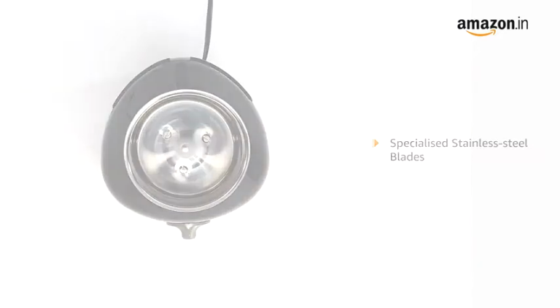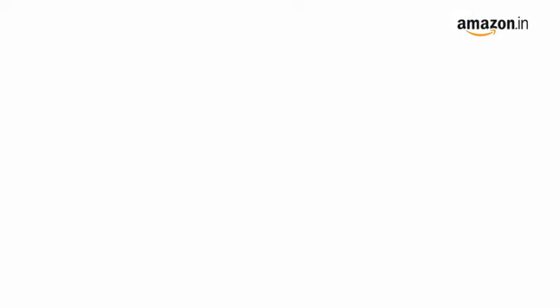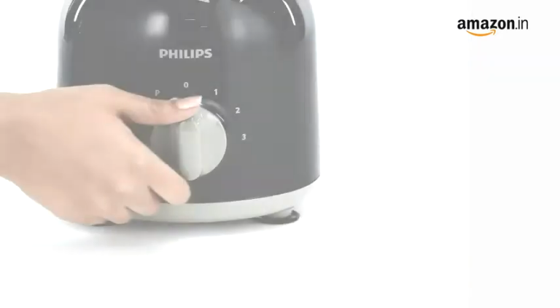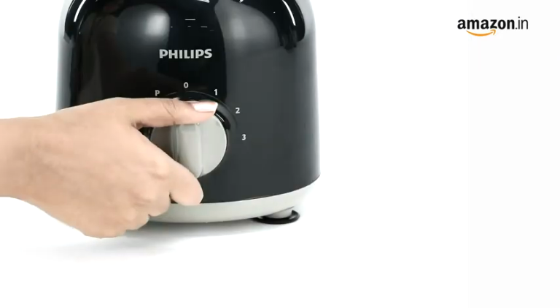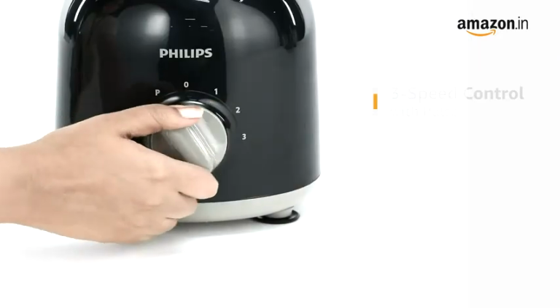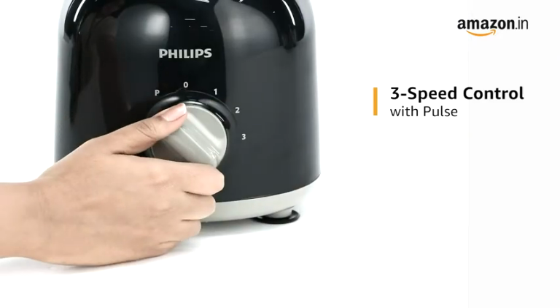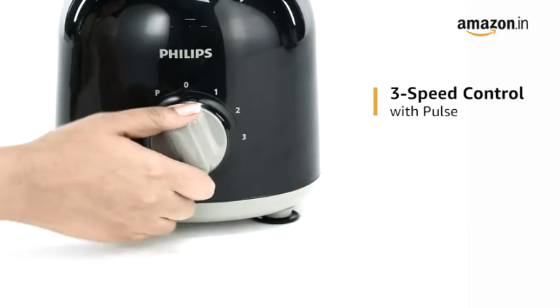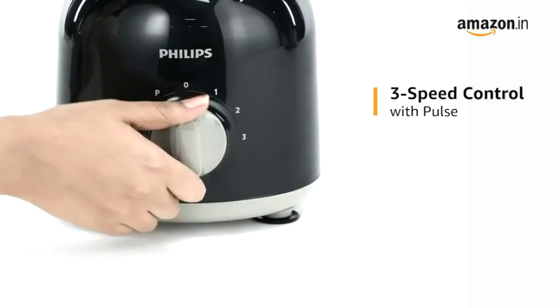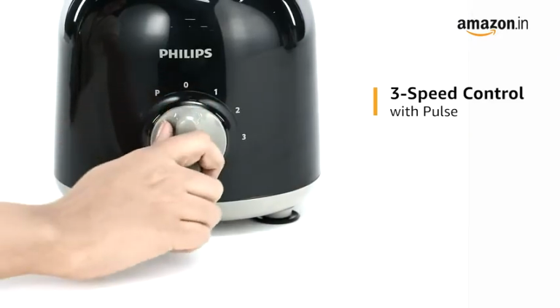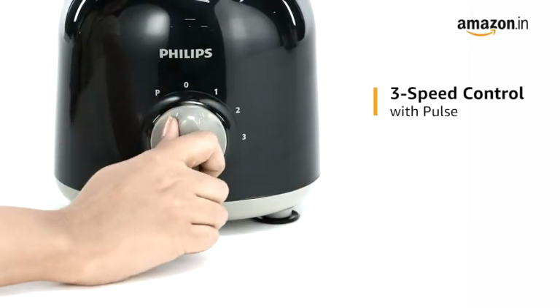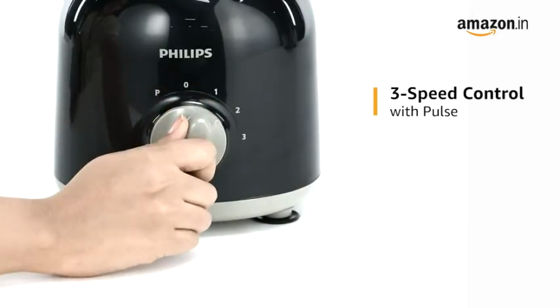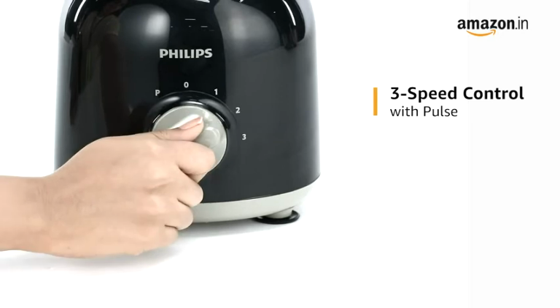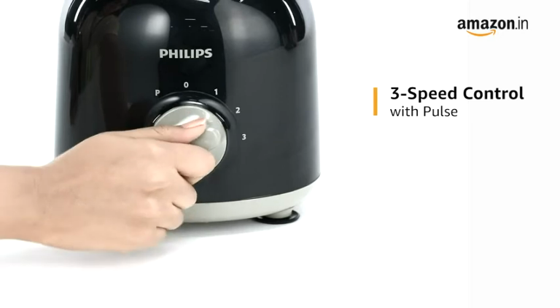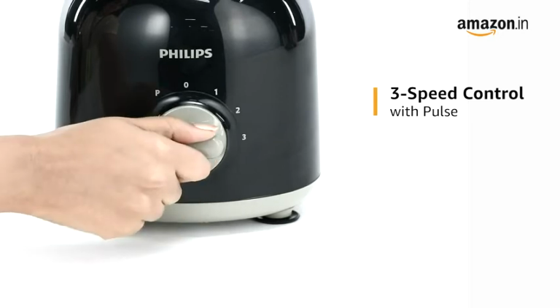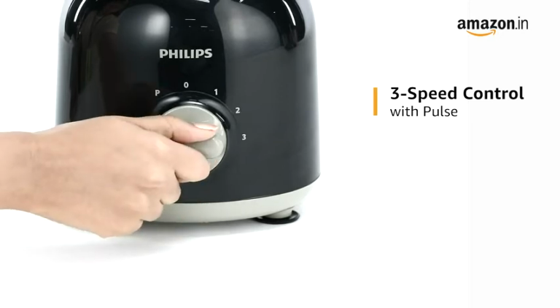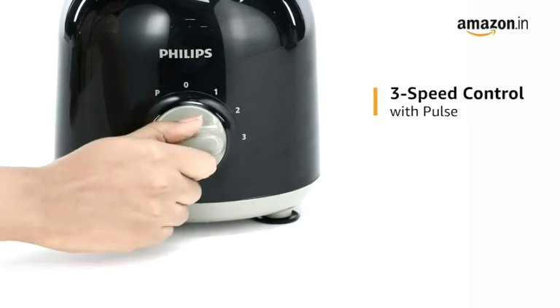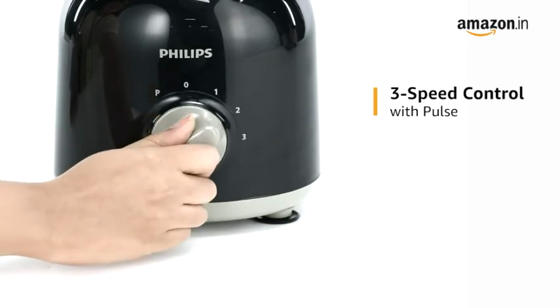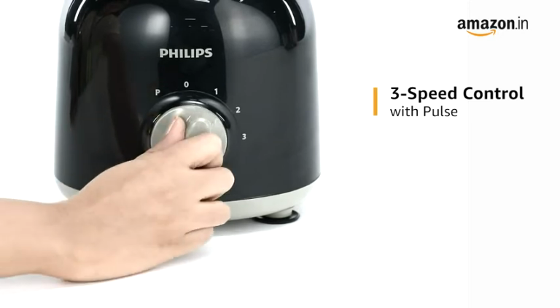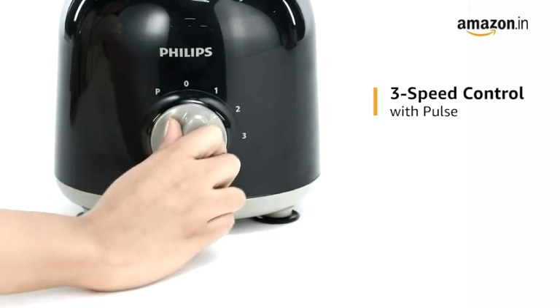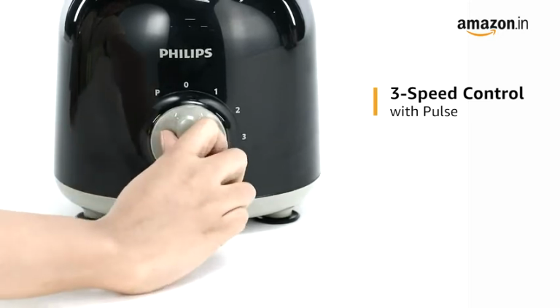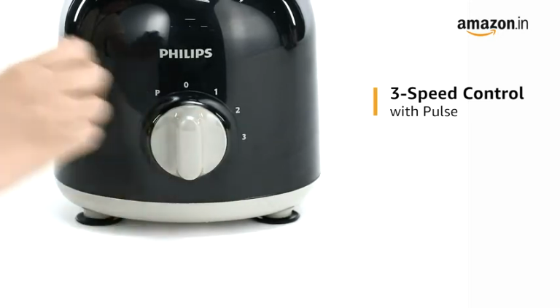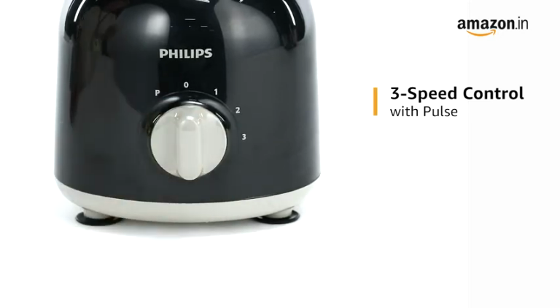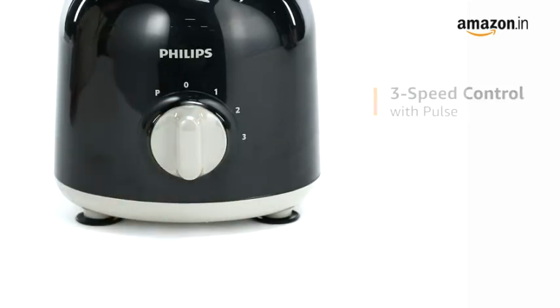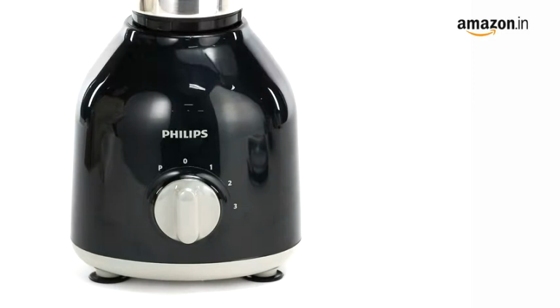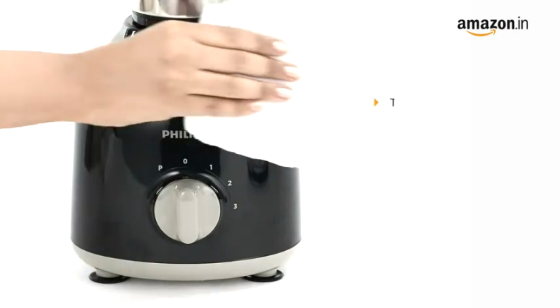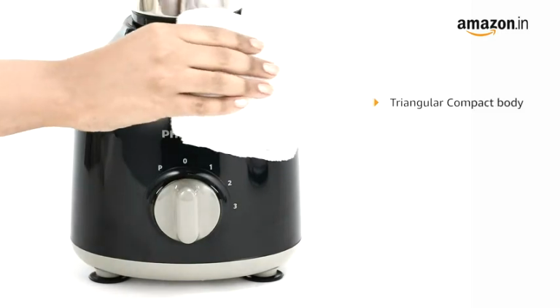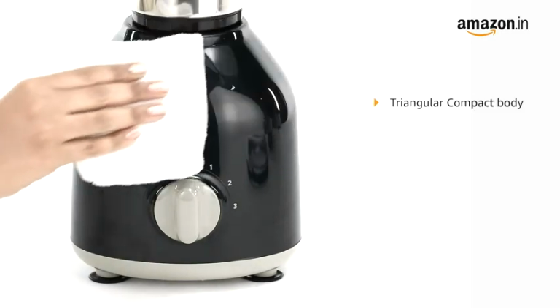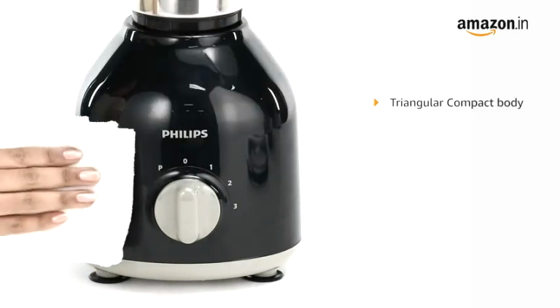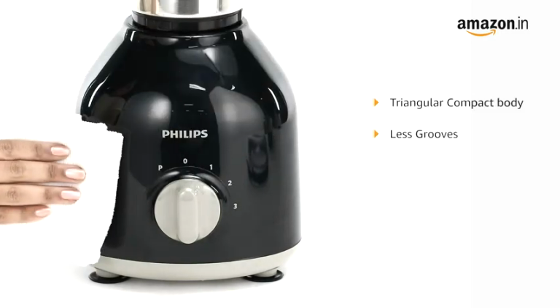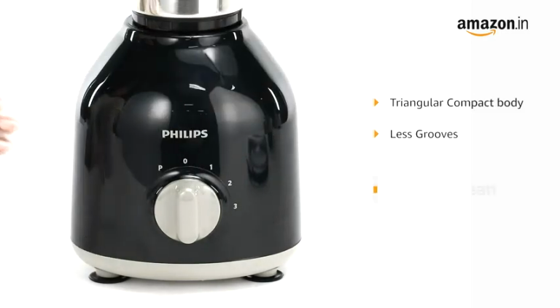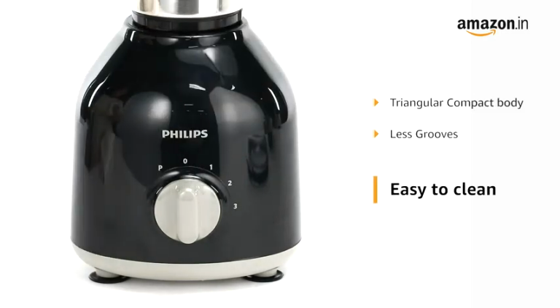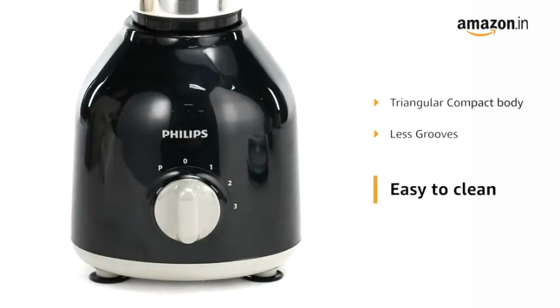The three-speed setting with pulse allows you to control the speed of the motor according to your need and preference. The Philips mixer grinder features a triangular shaped body with less grooves for easy cleaning.